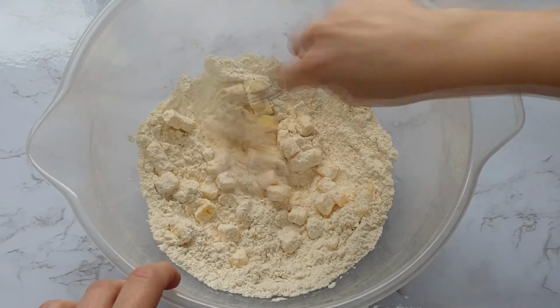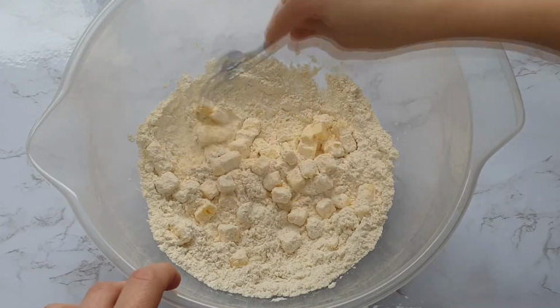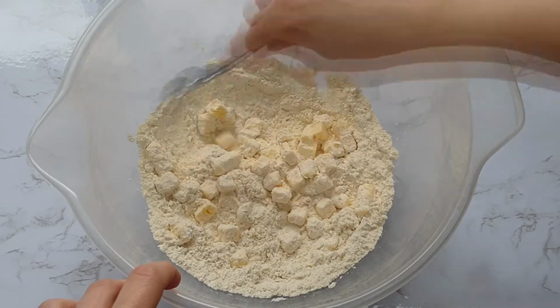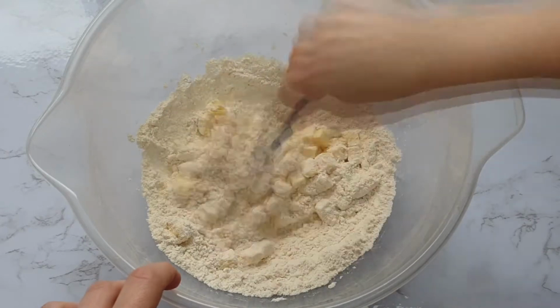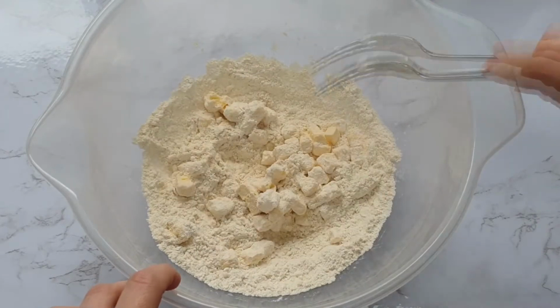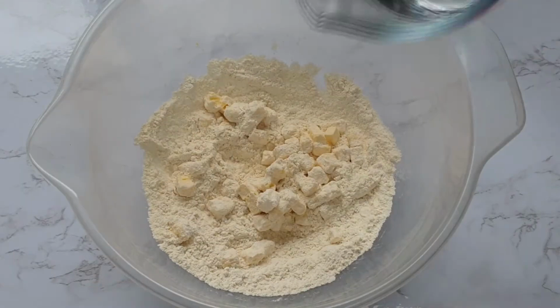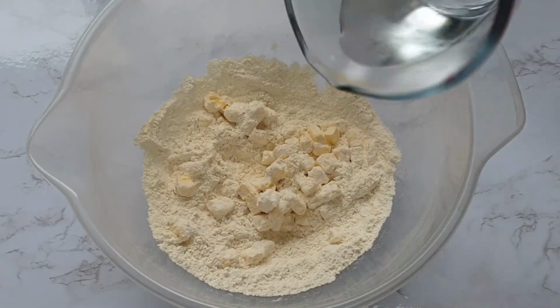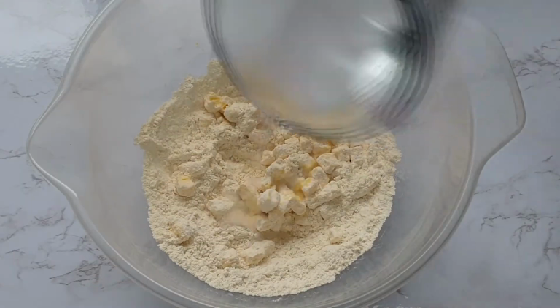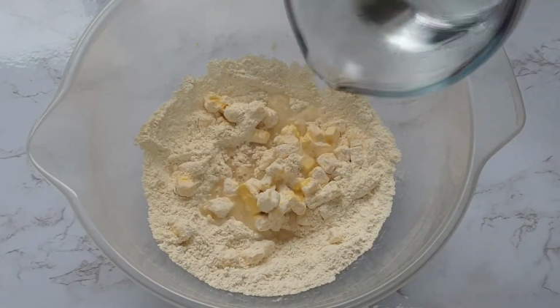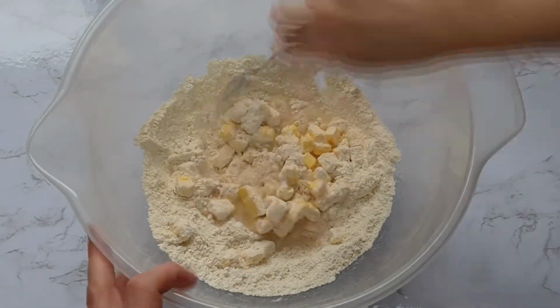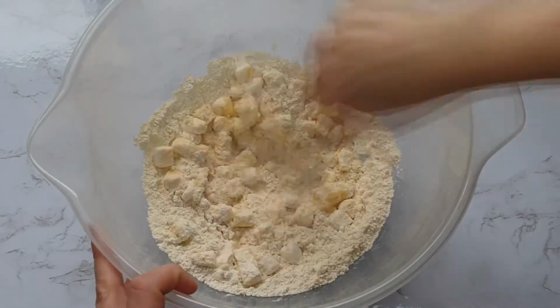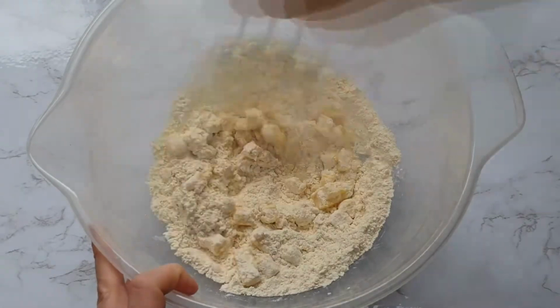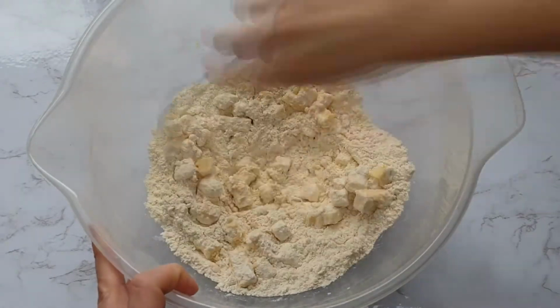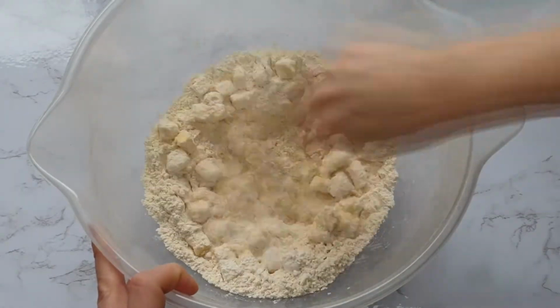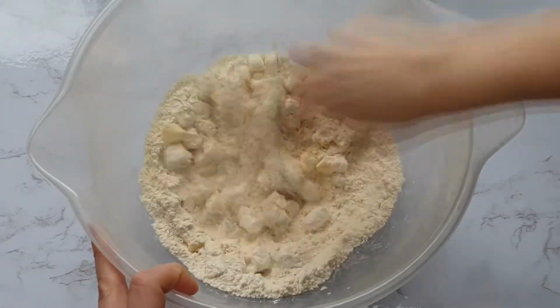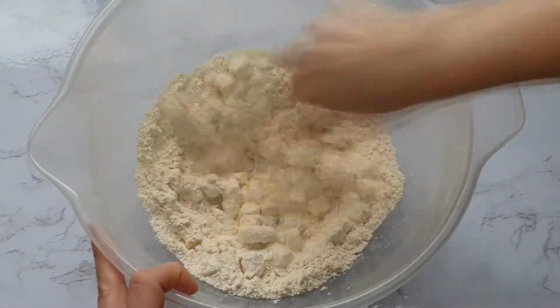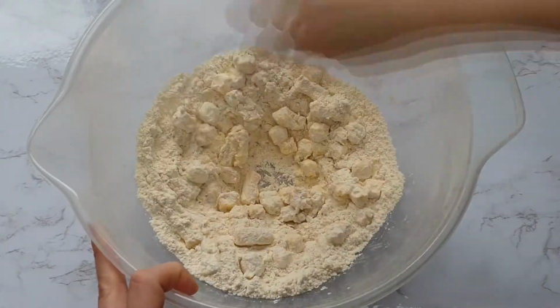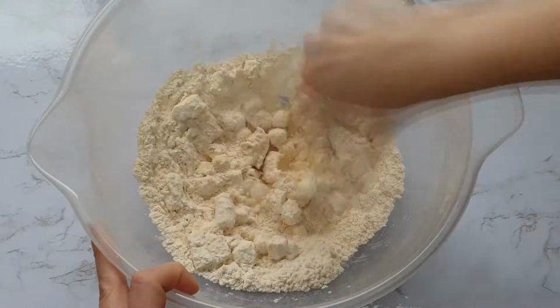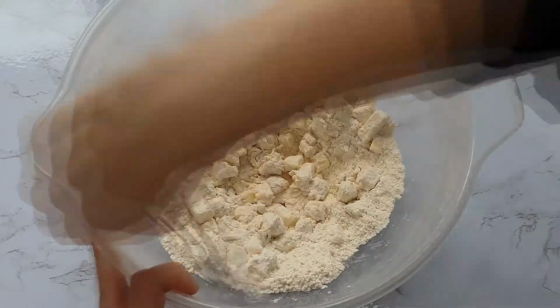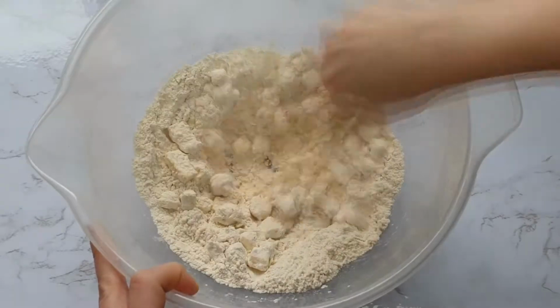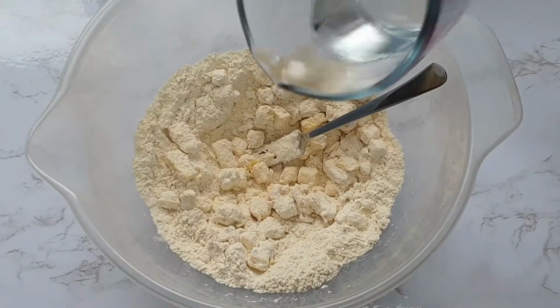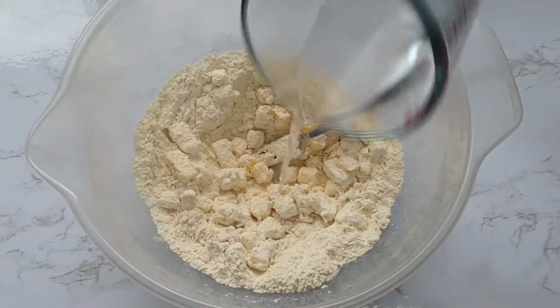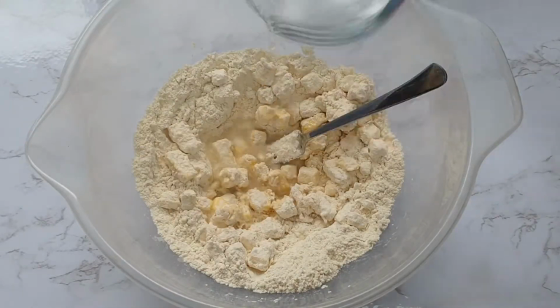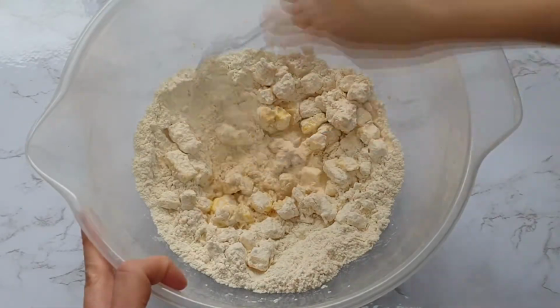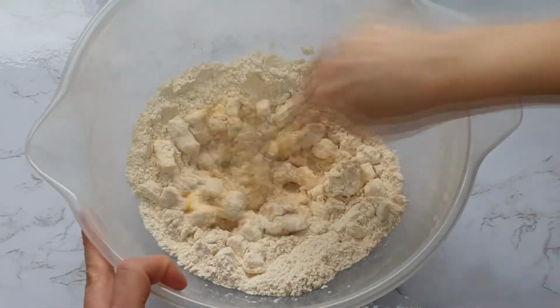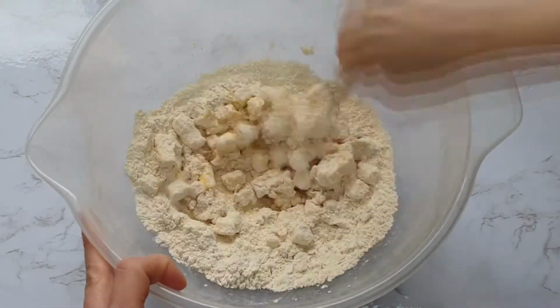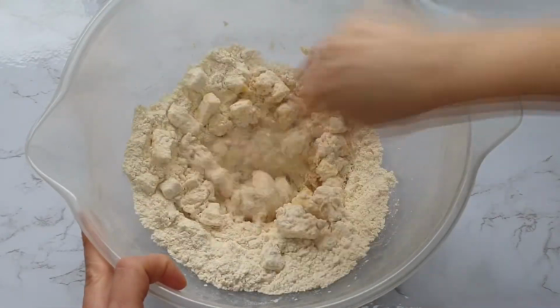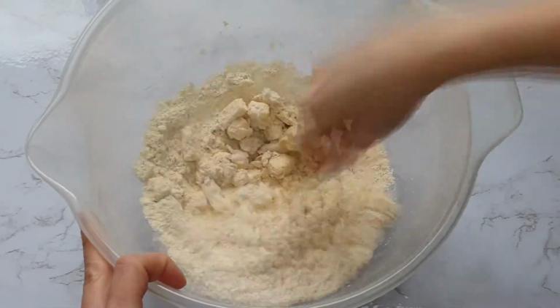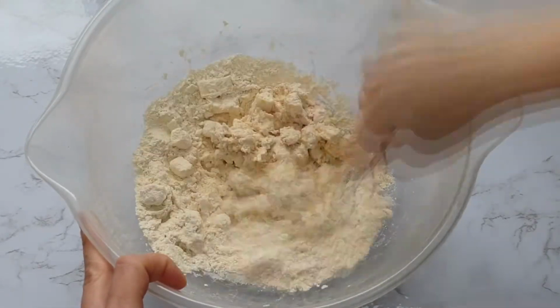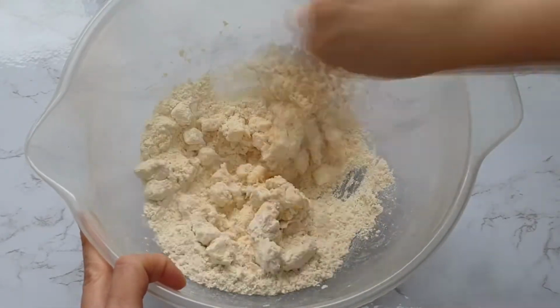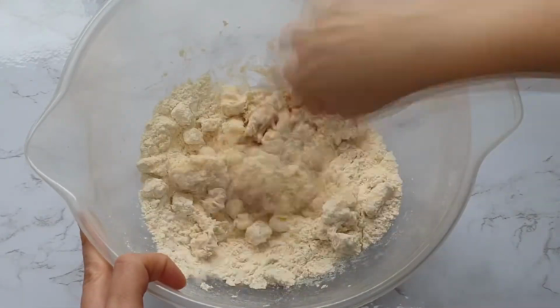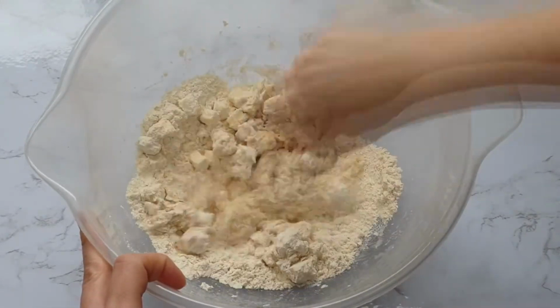You do not want to work the butter in. Then once it's all coated, start adding your water until it comes together as a dough.